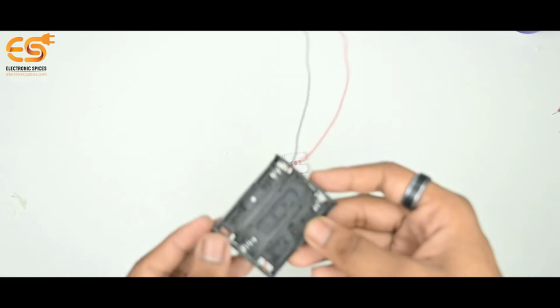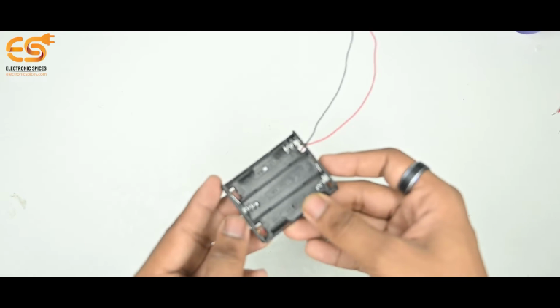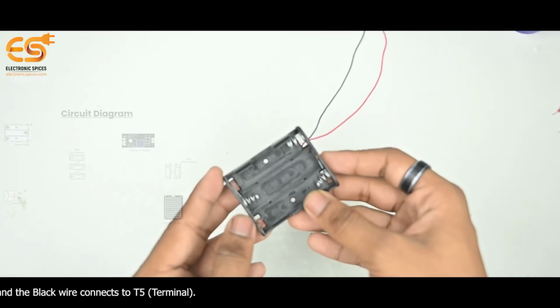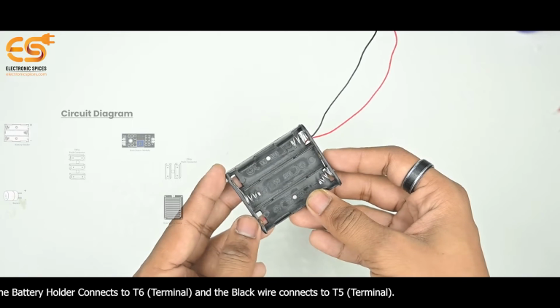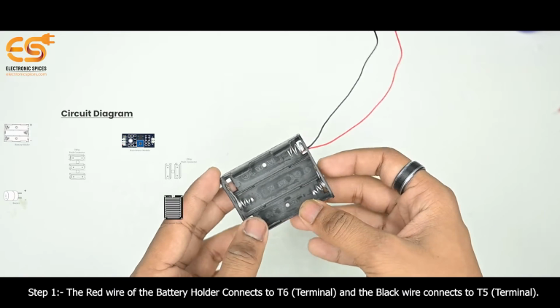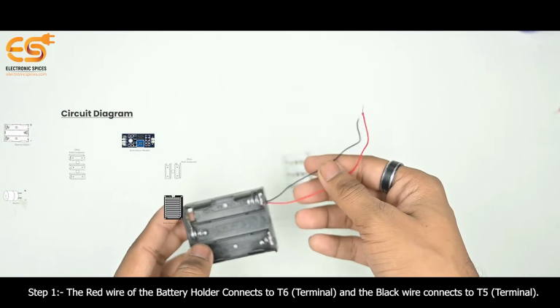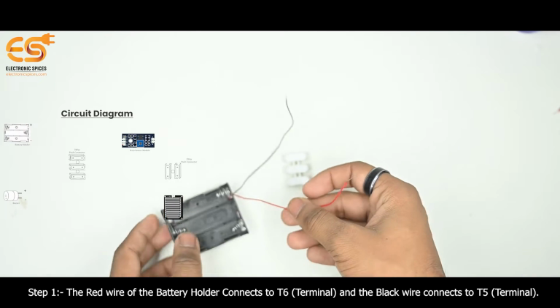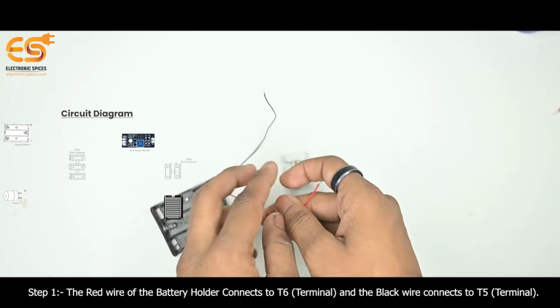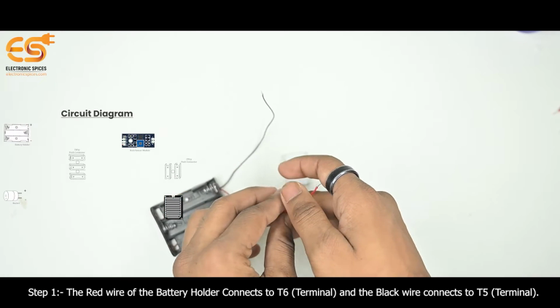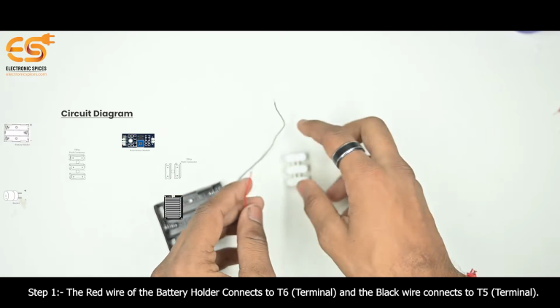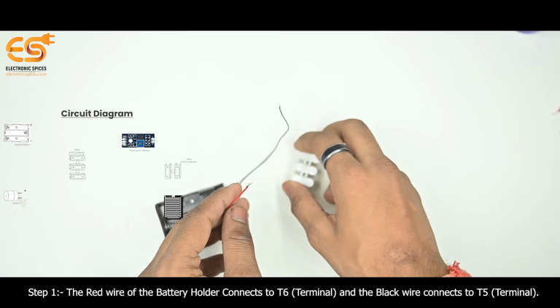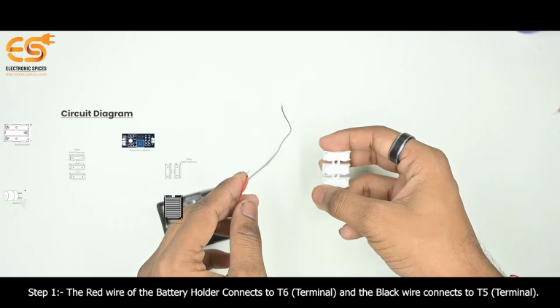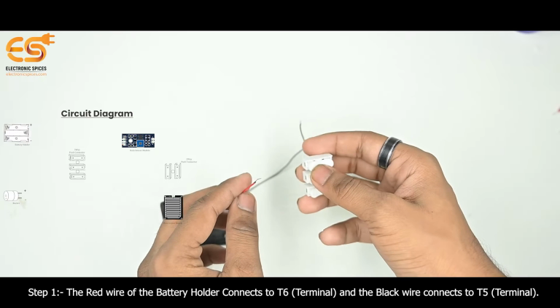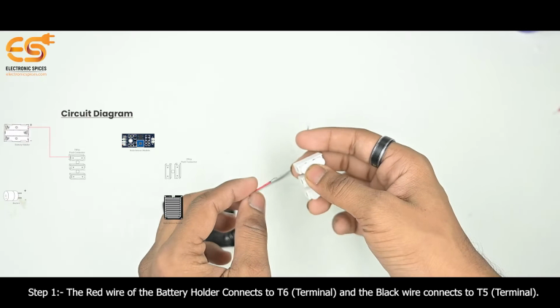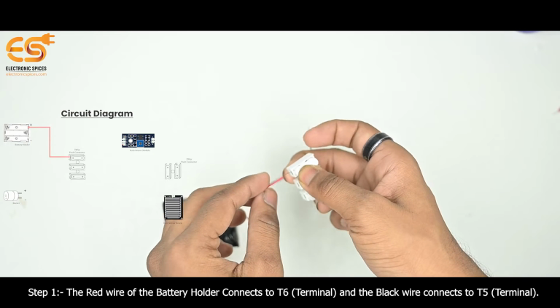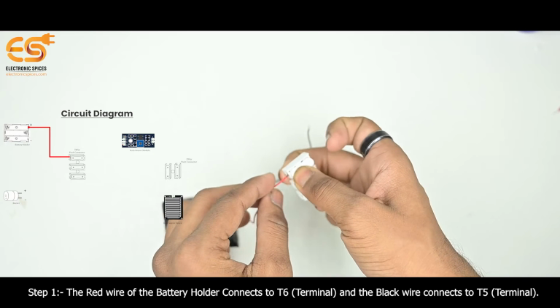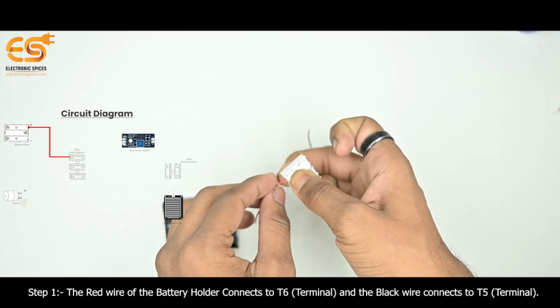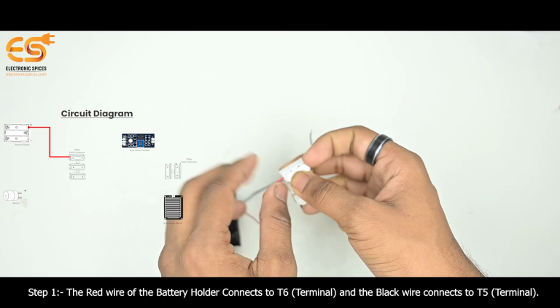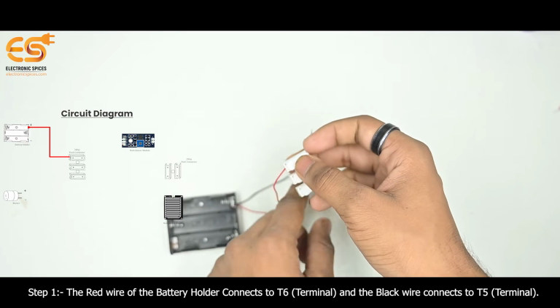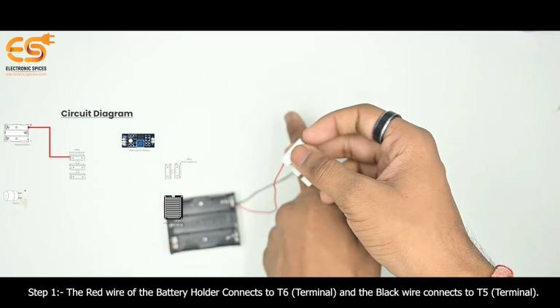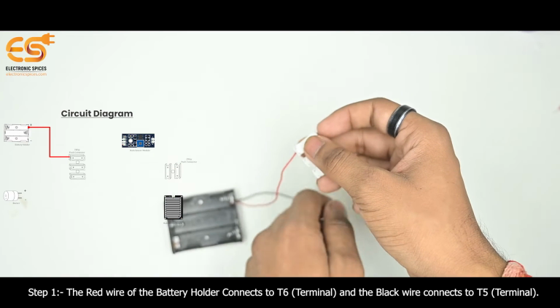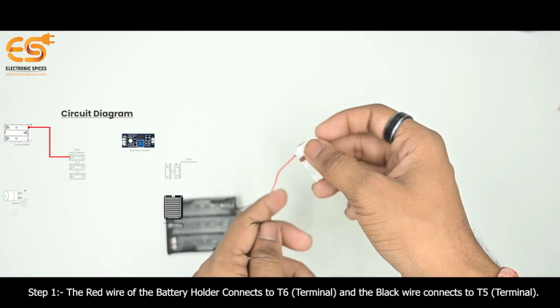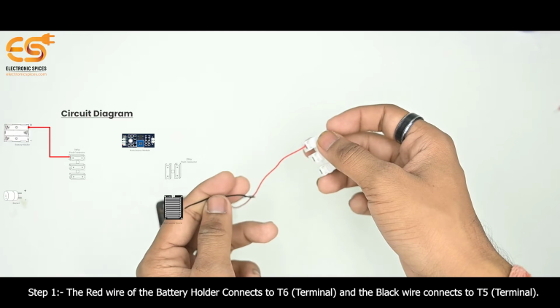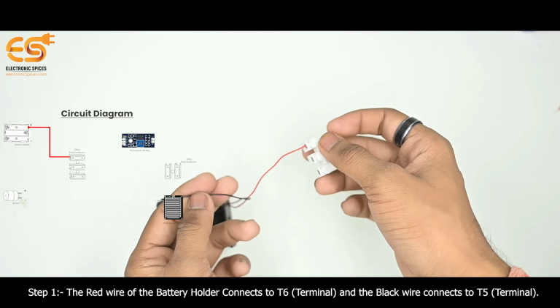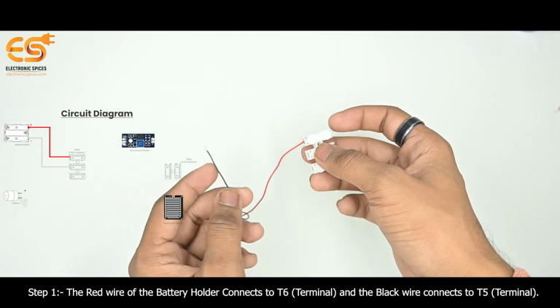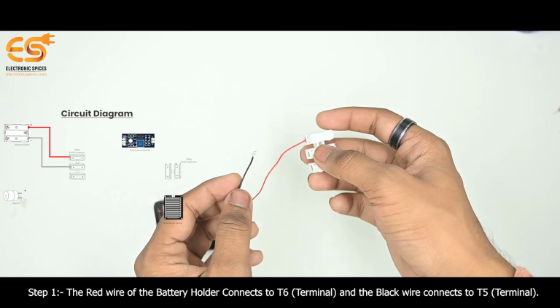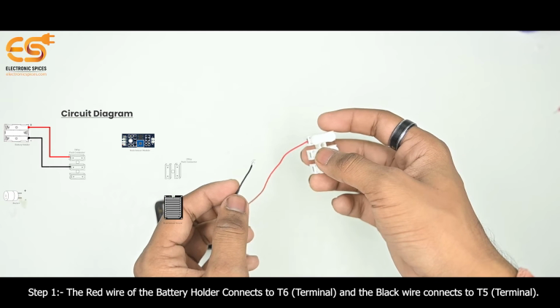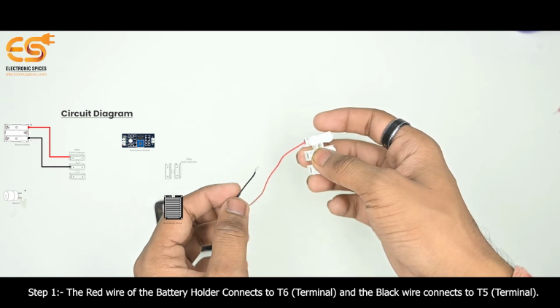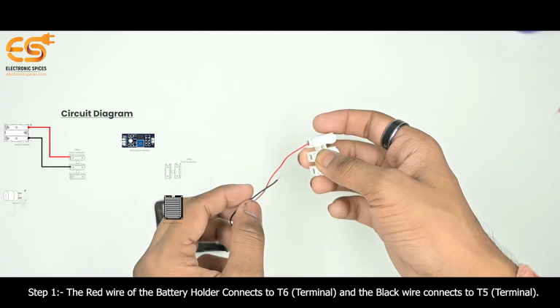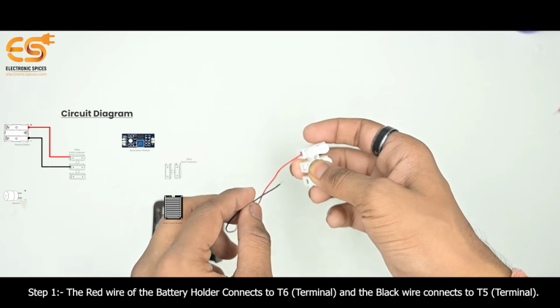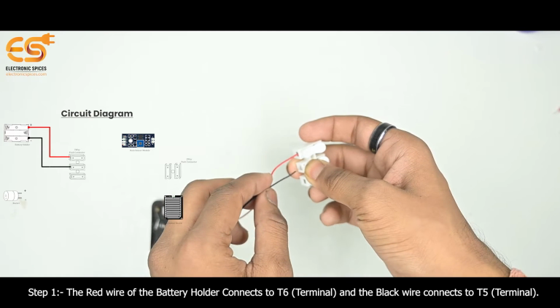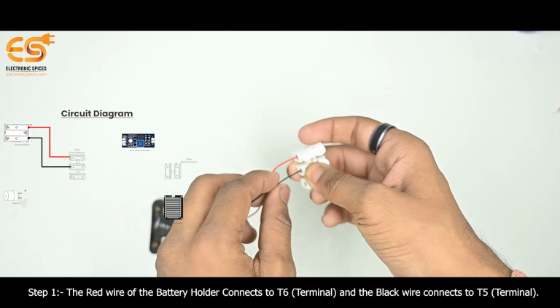Step 1 - Battery Holder: The red wire of the battery holder connects to the T6 terminal, and the black wire connects to the T5 terminal.